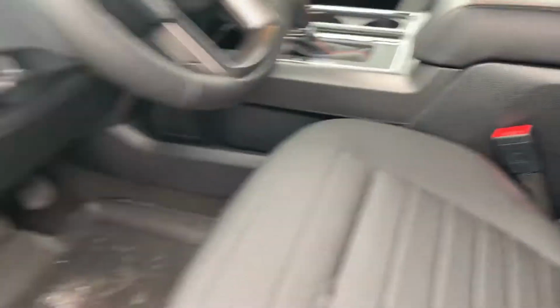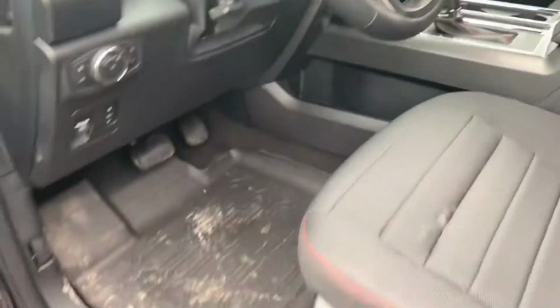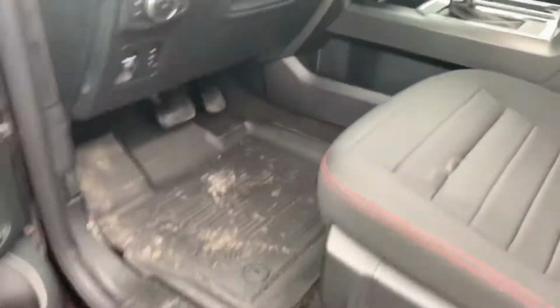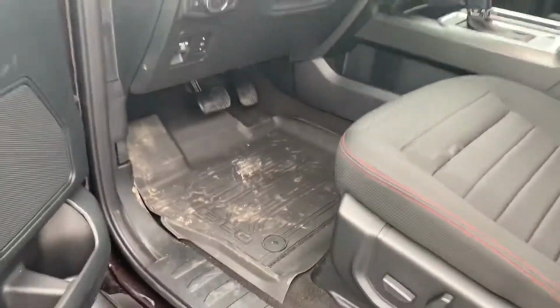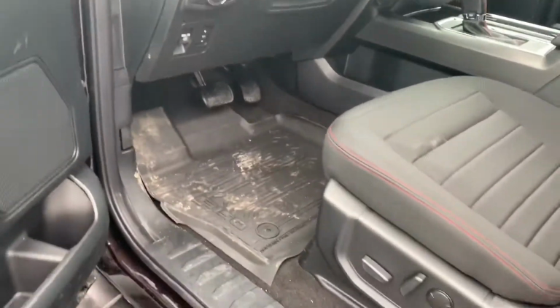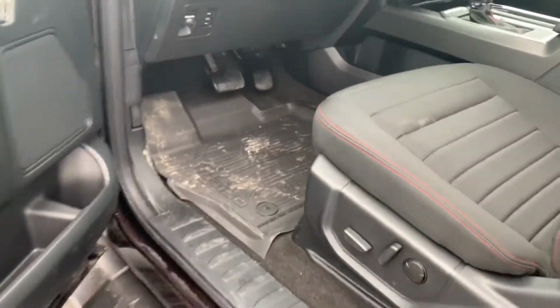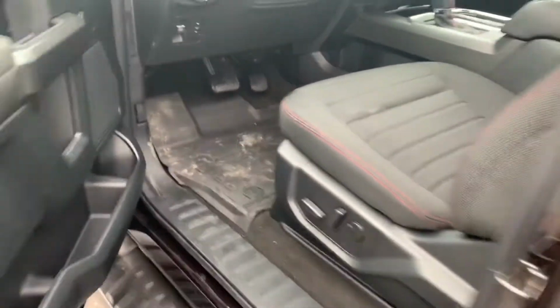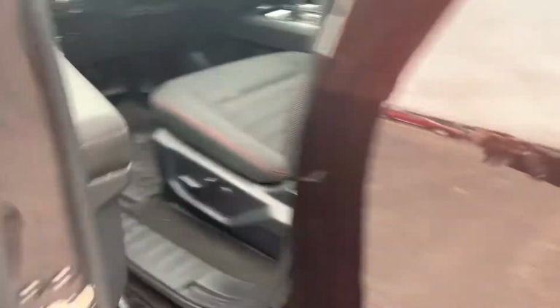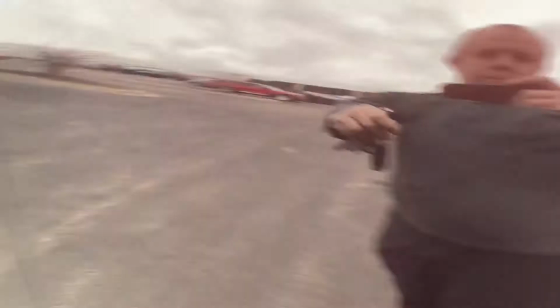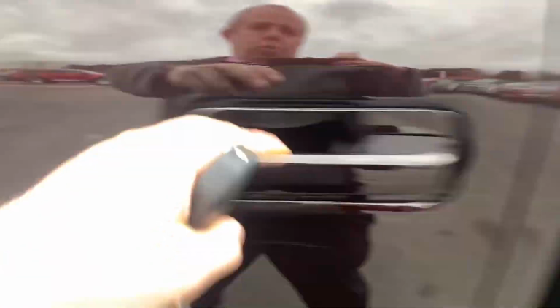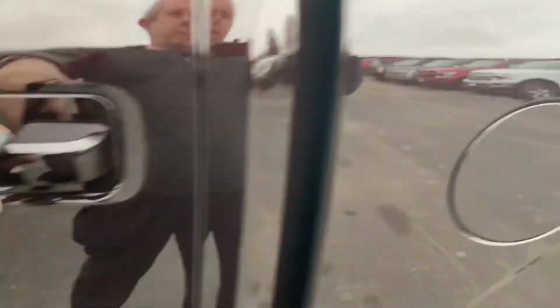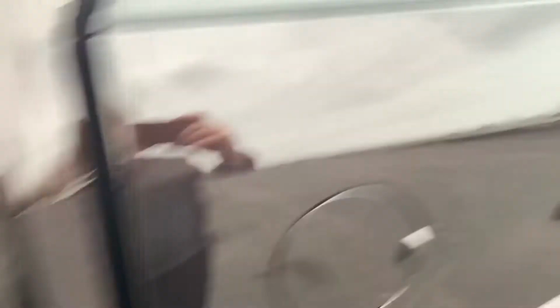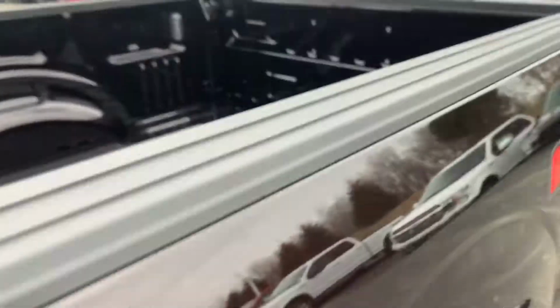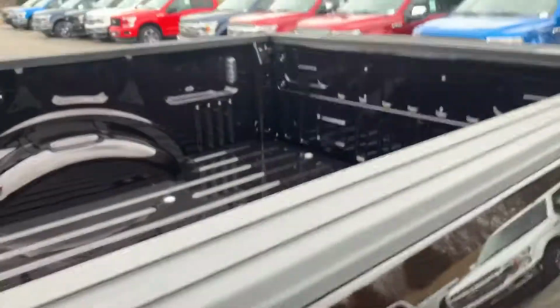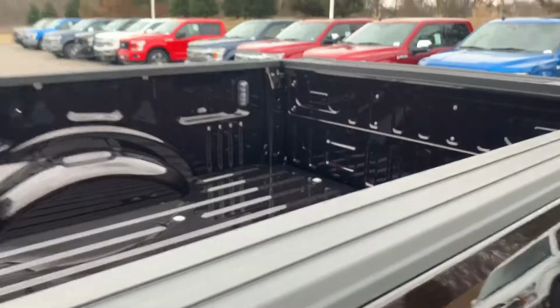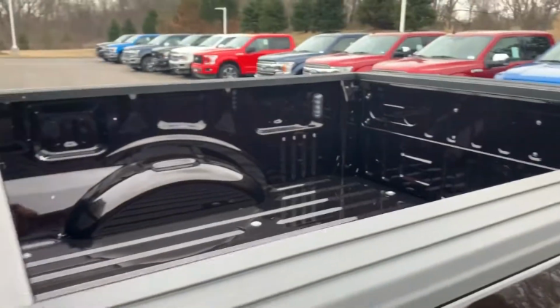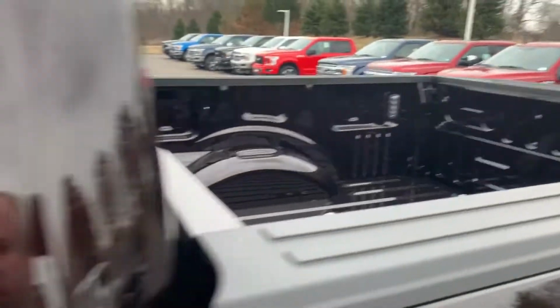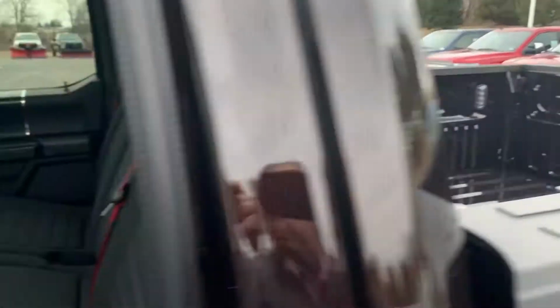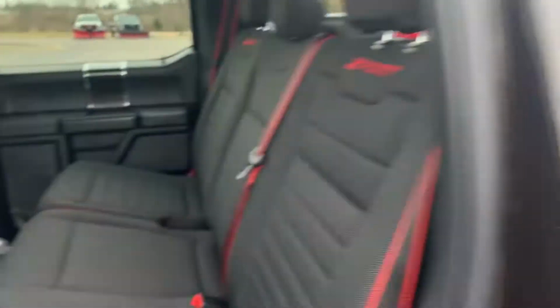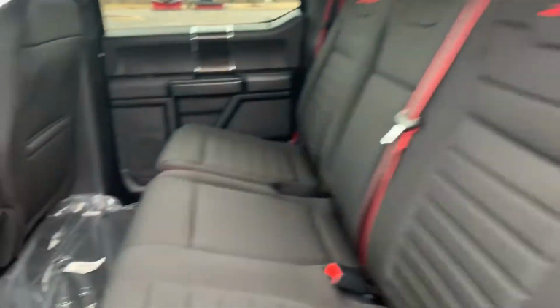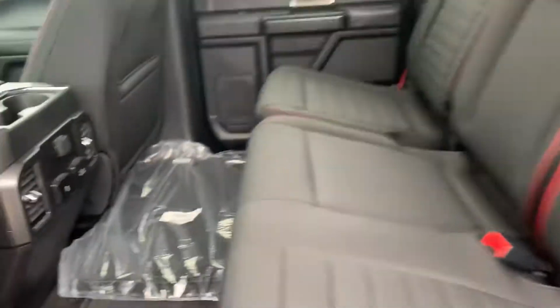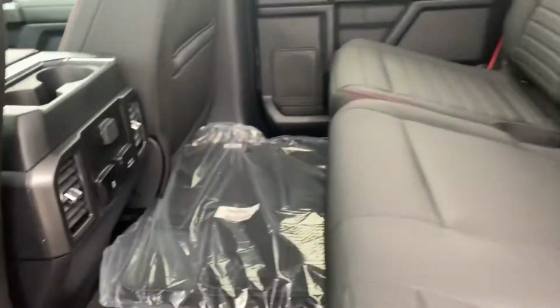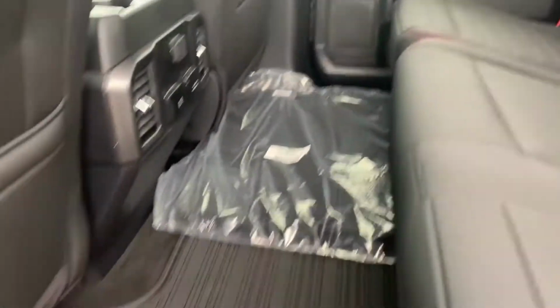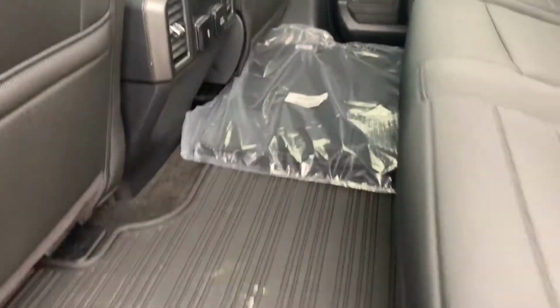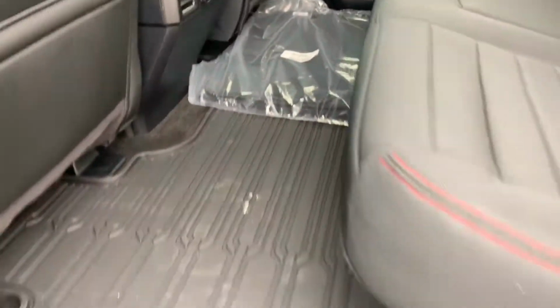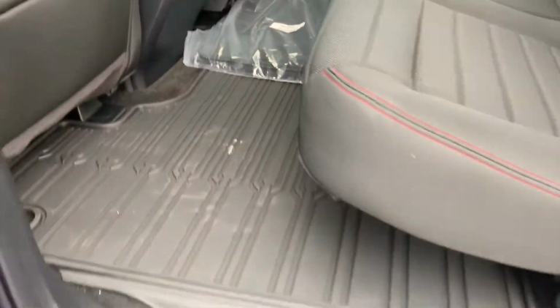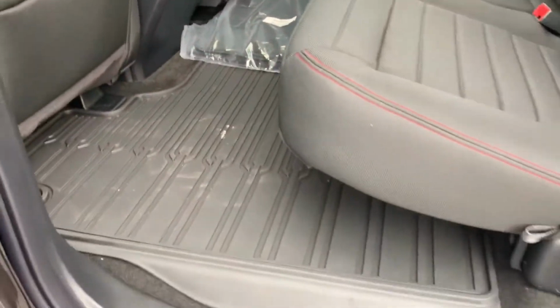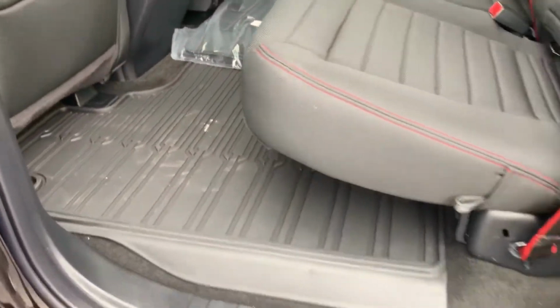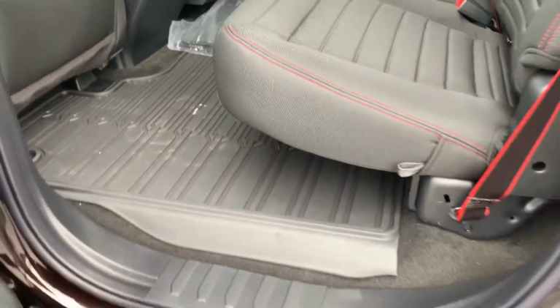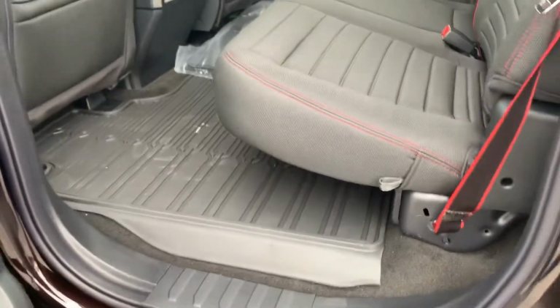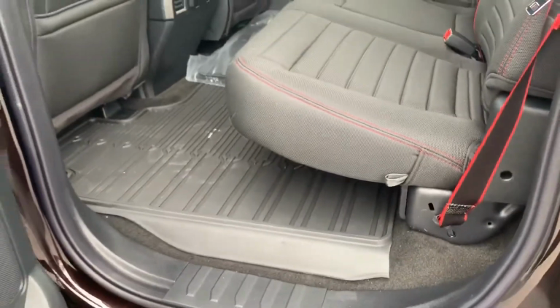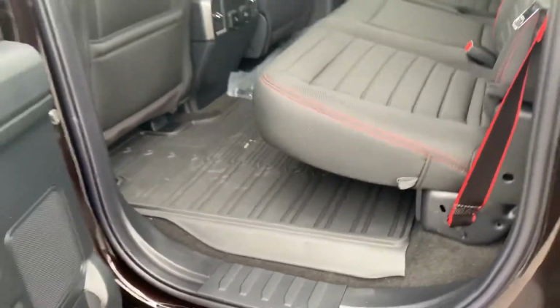So going through here, we'll kind of take a peek. Rubber floor mats in the truck. LED box lighting, as you can see, and the back mats here as well.